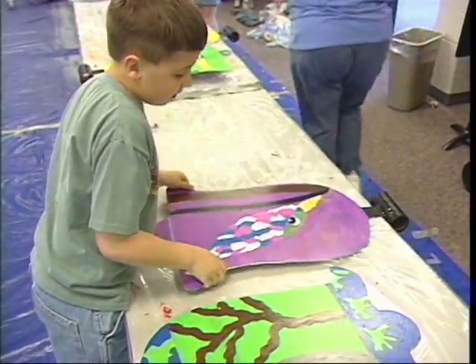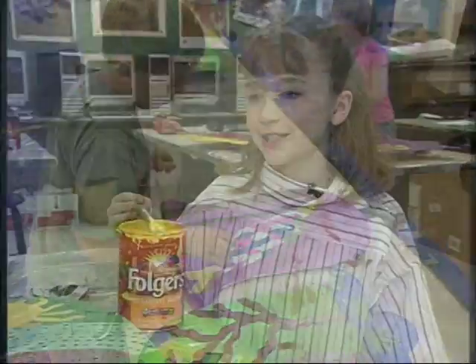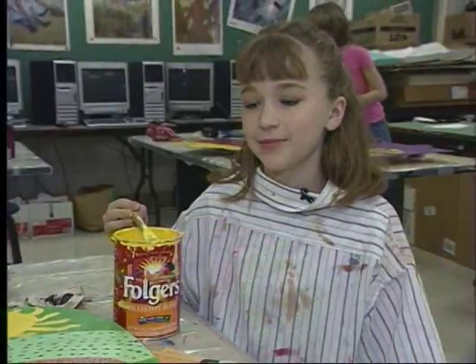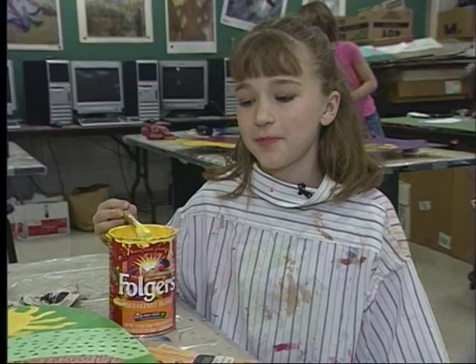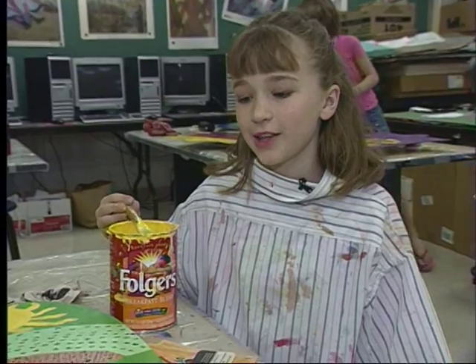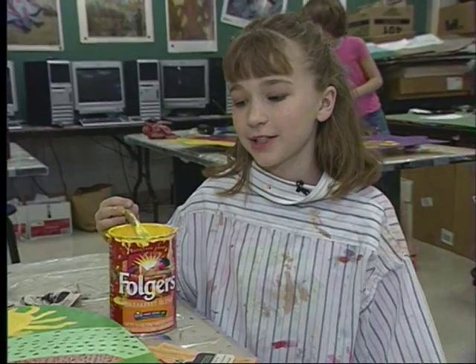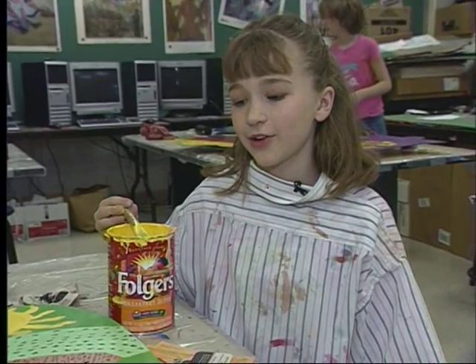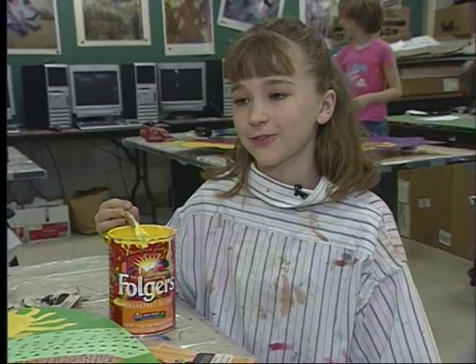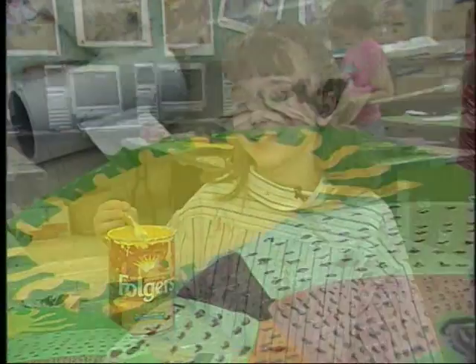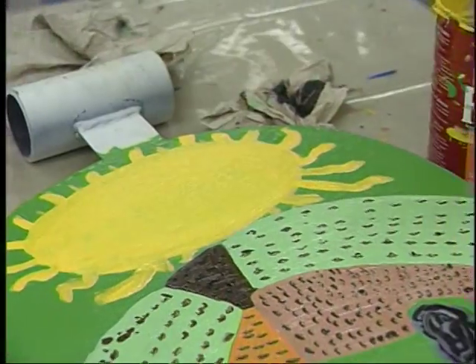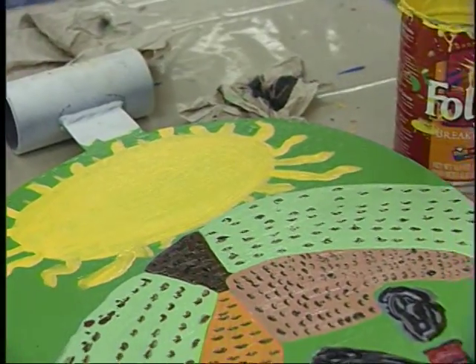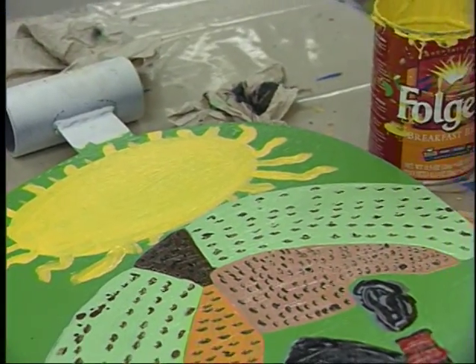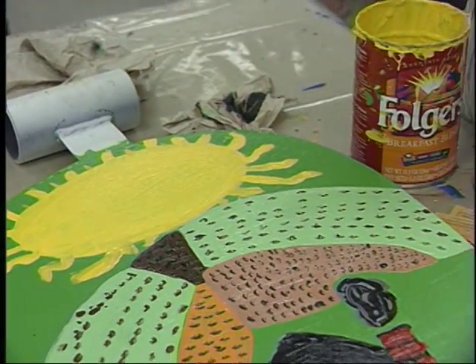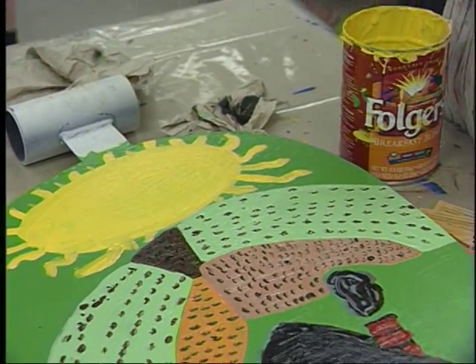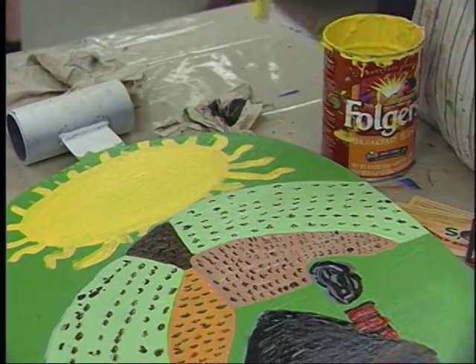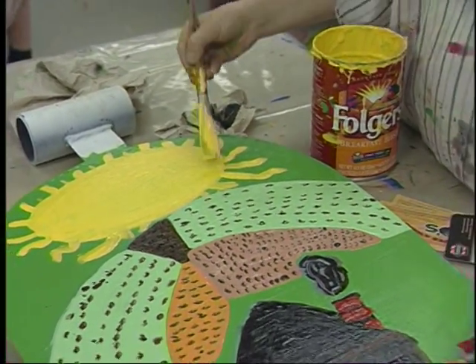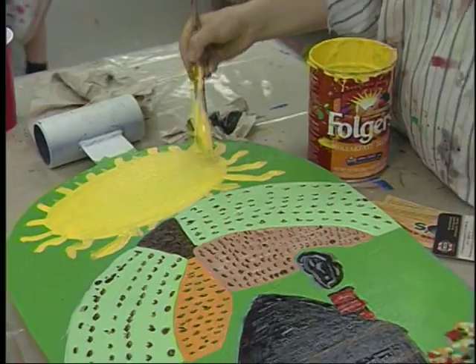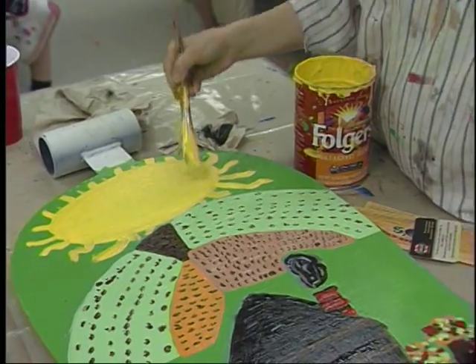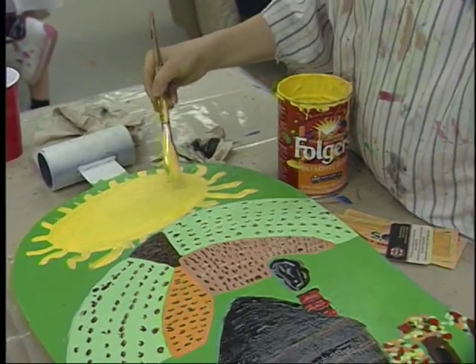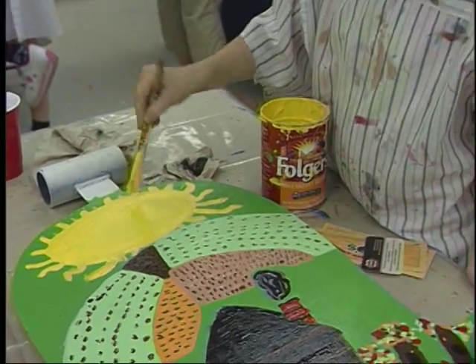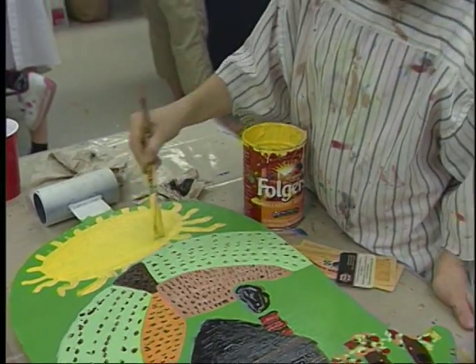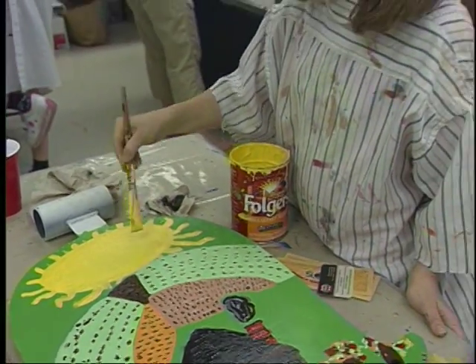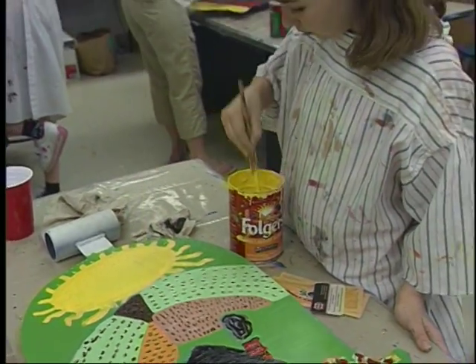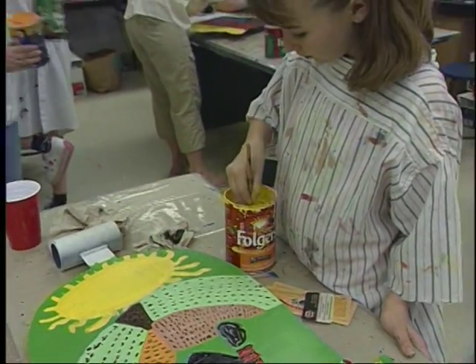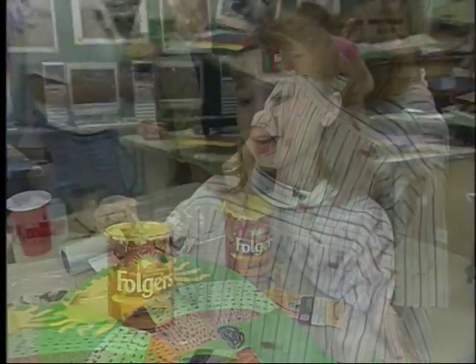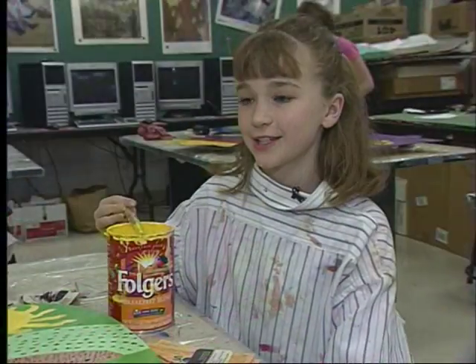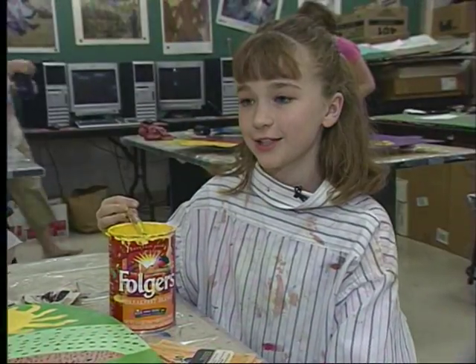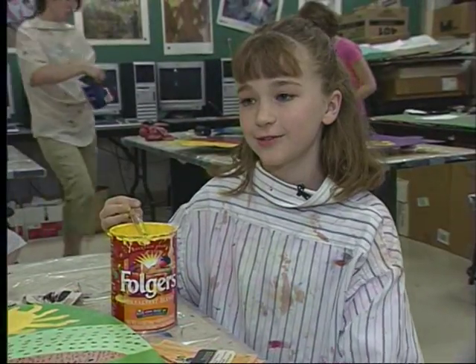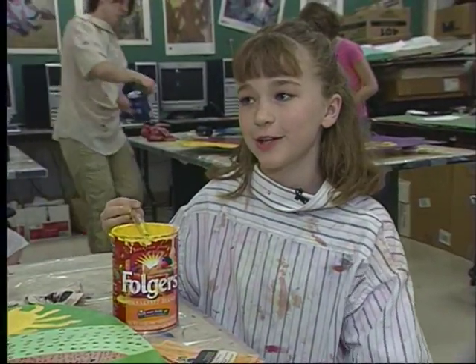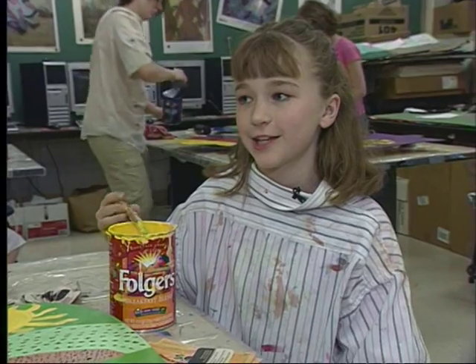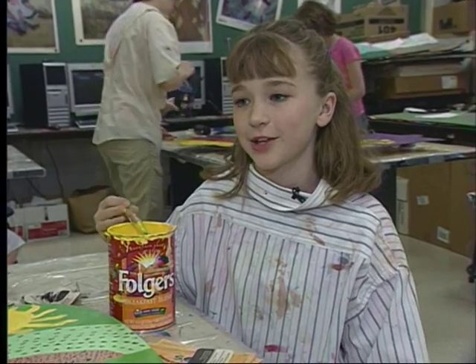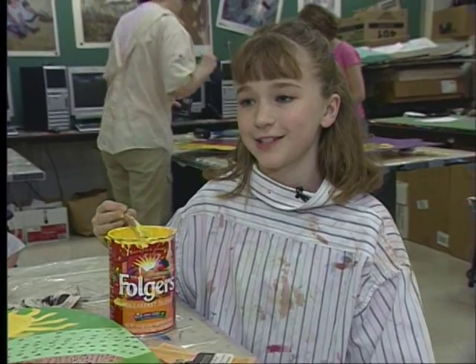When I see my bell up on the tower, I'll feel really good and I'll know that it's going to be there for a long time. So when I get older, I can see it and tell my kids that's the bell I painted.